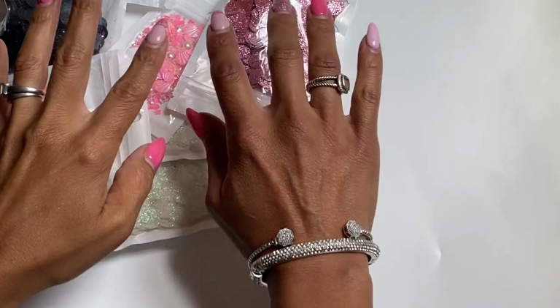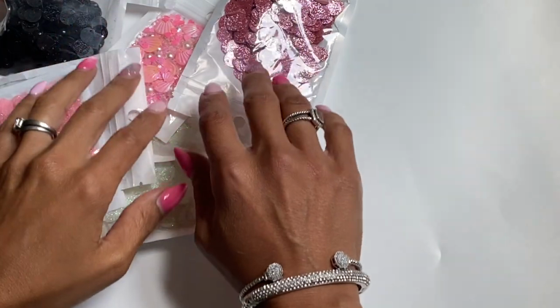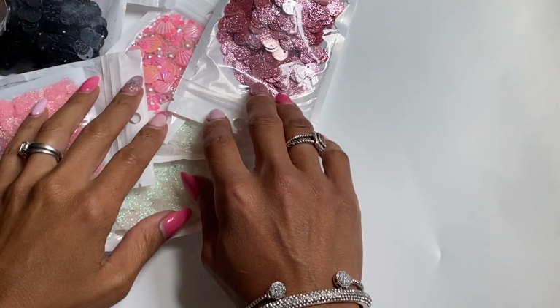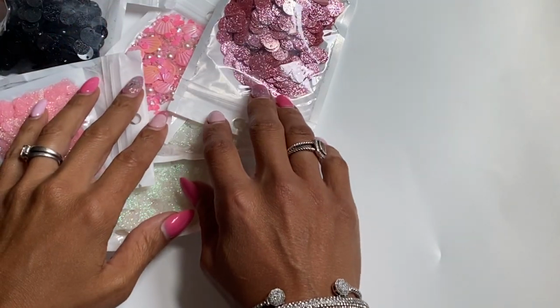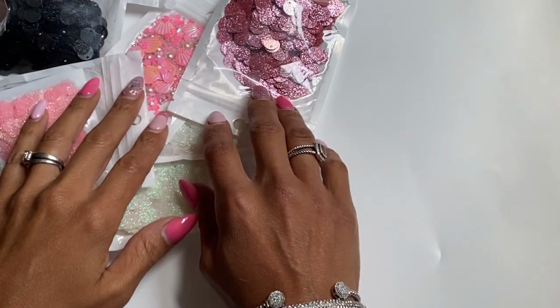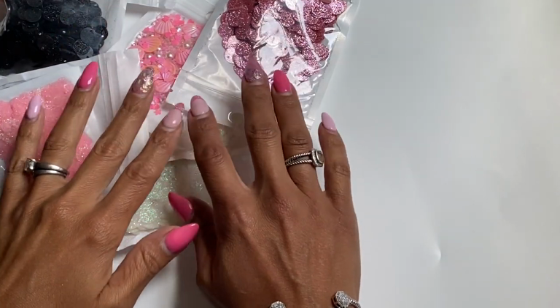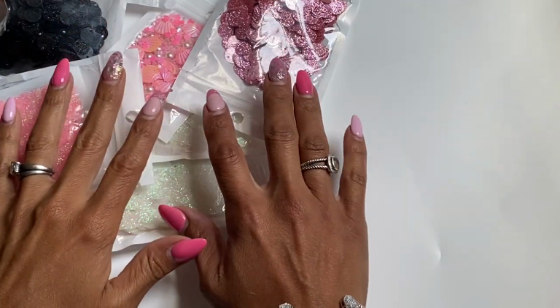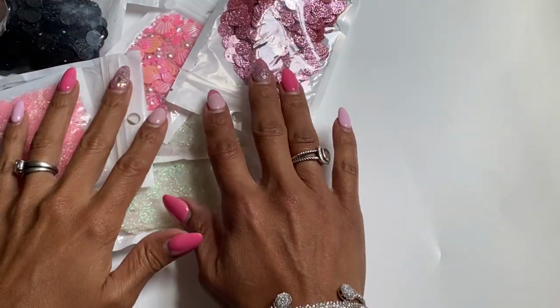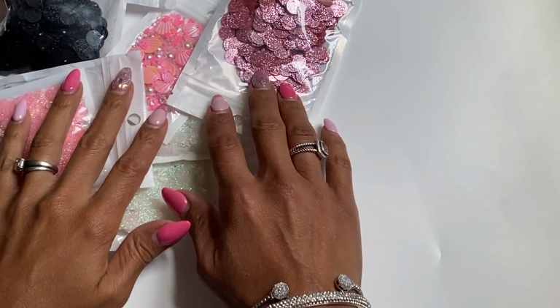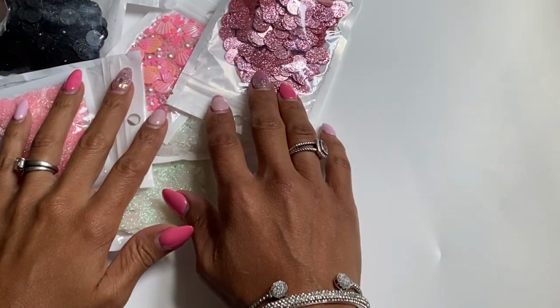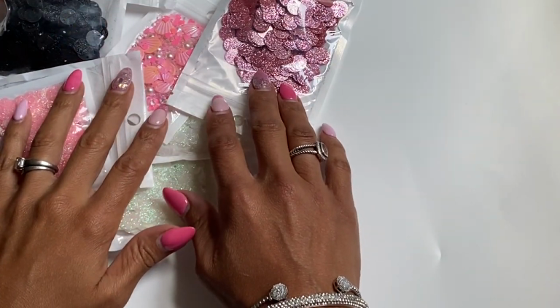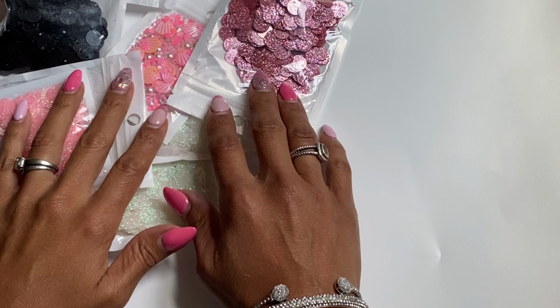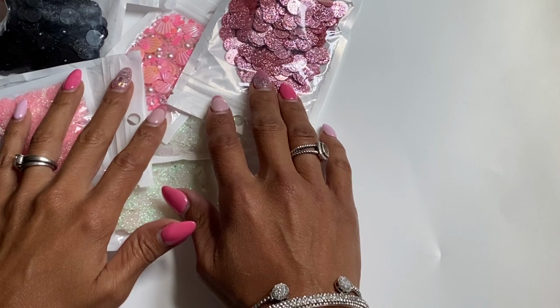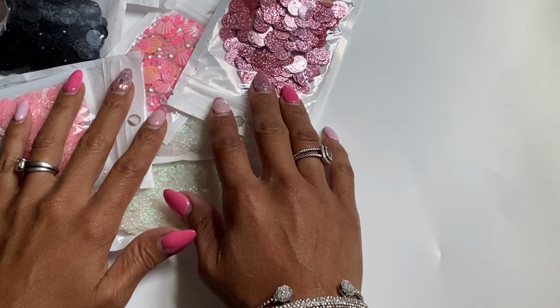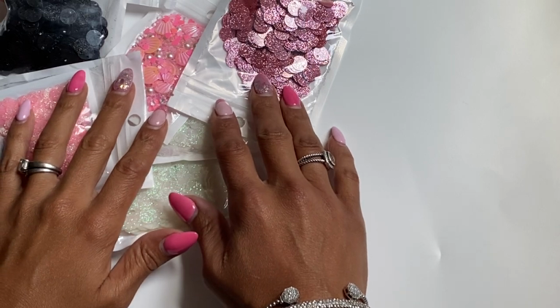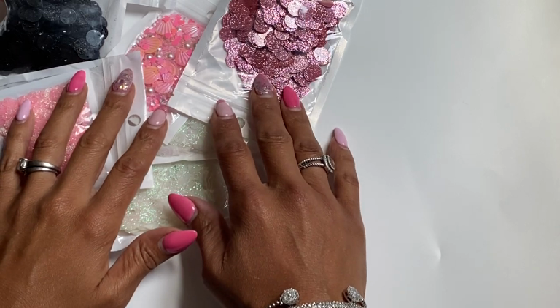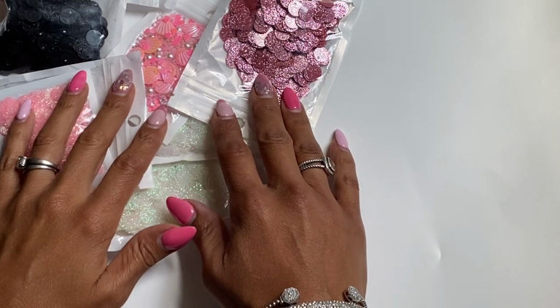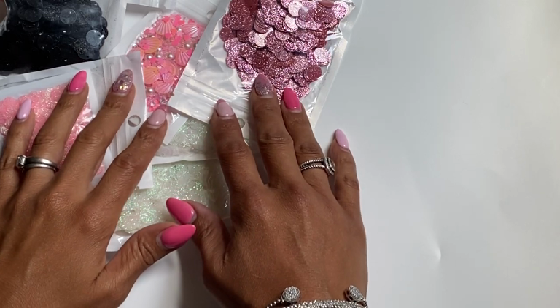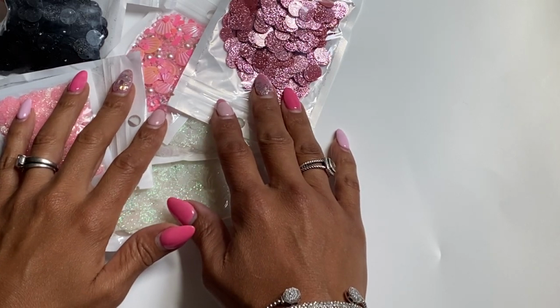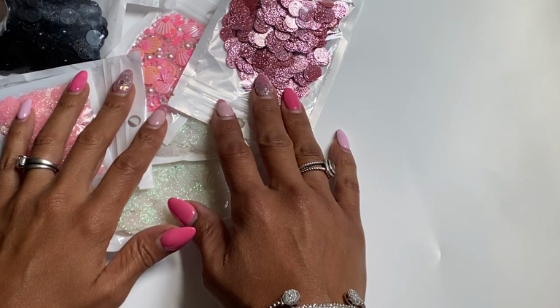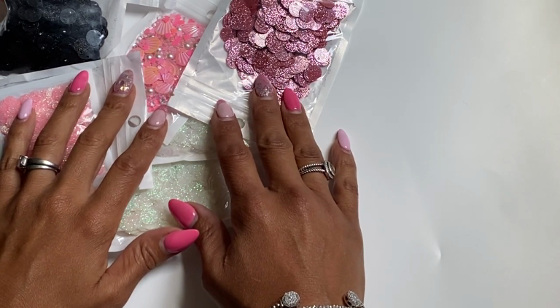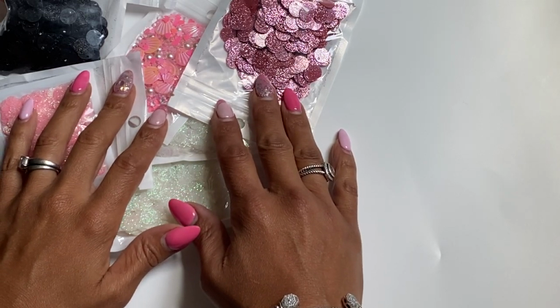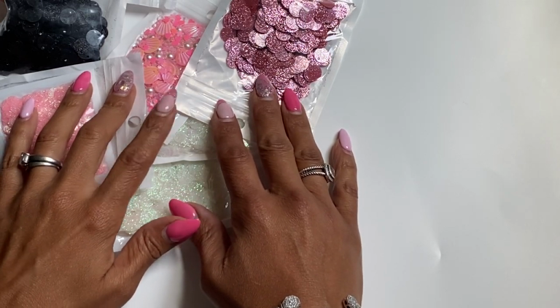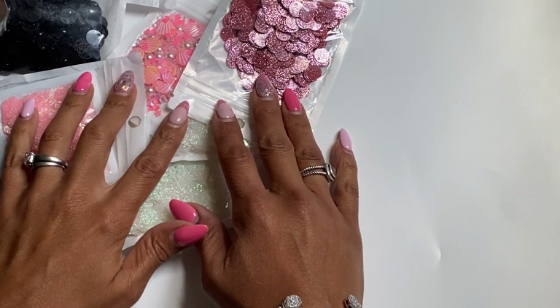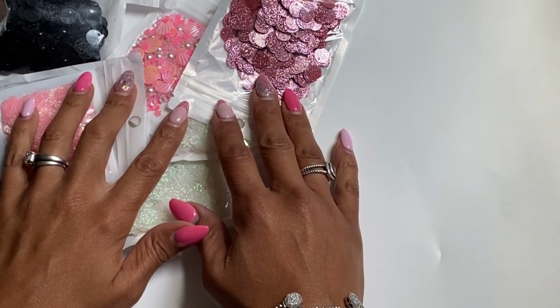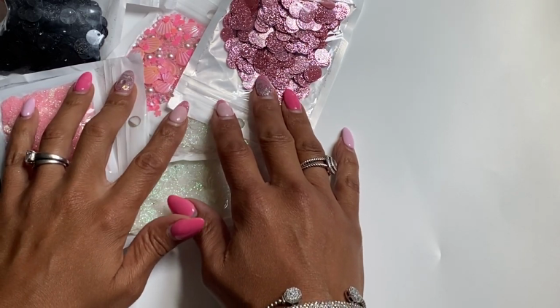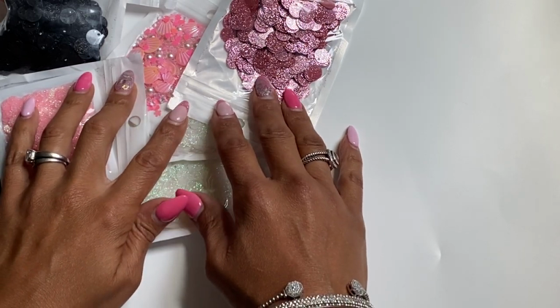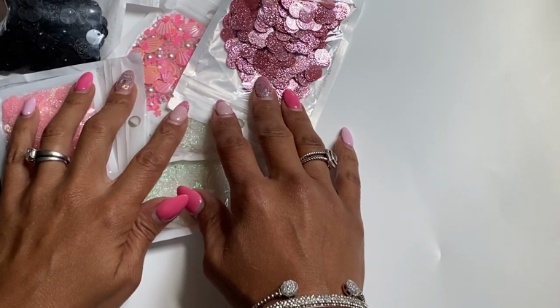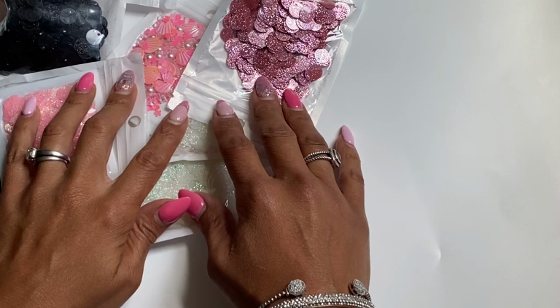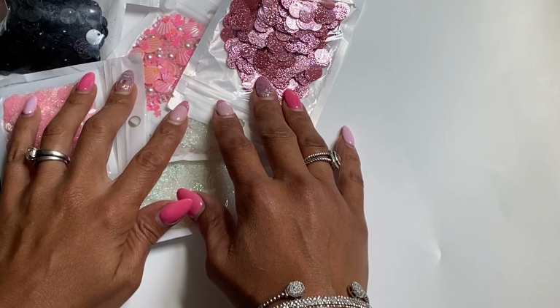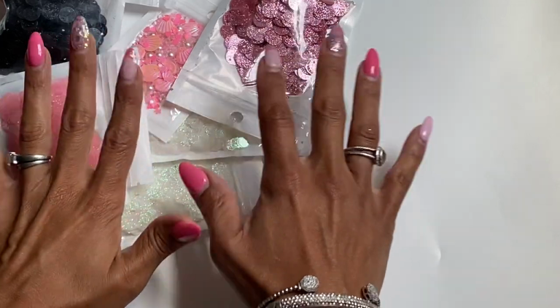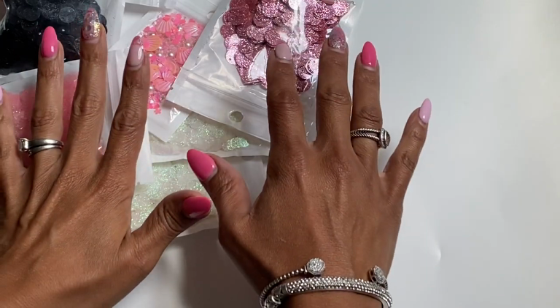Hello, crafty friends. It's Erica, Scrap Diva 29. Welcome back to my channel. I am coming on today with another AliExpress haul. I have a few more items I'm going to share with you today, so I'm going to jump right in.